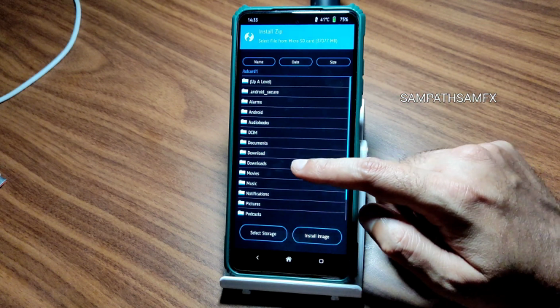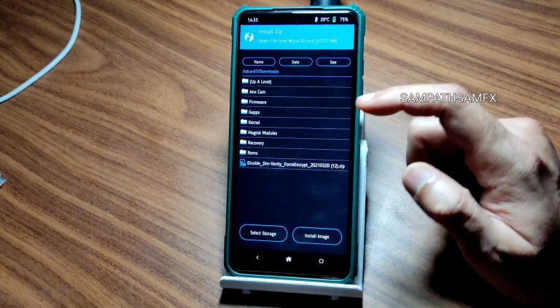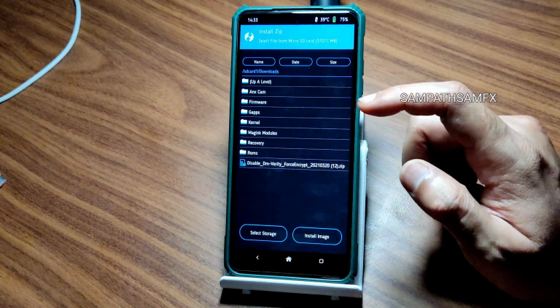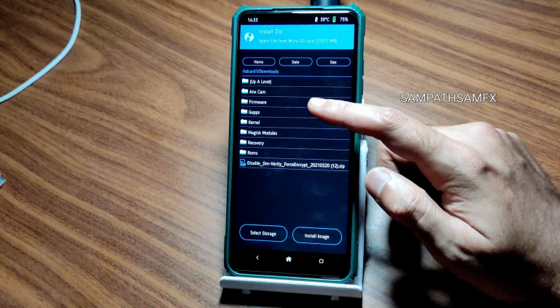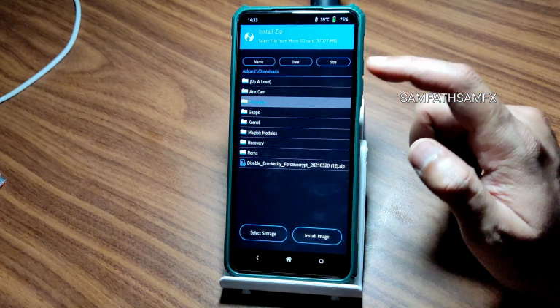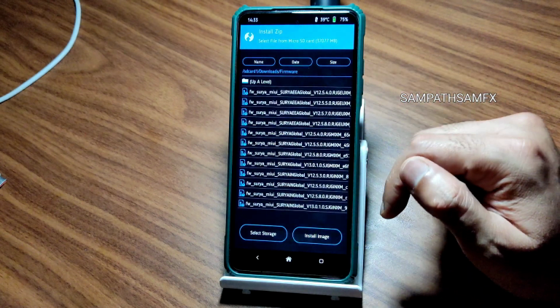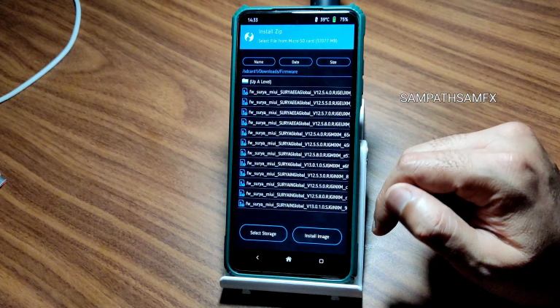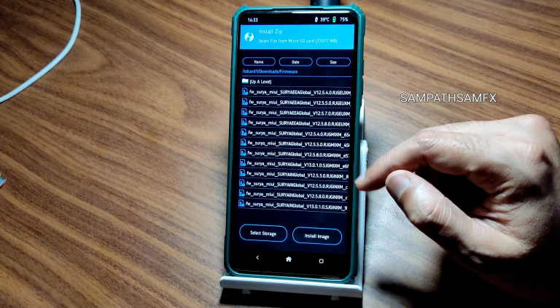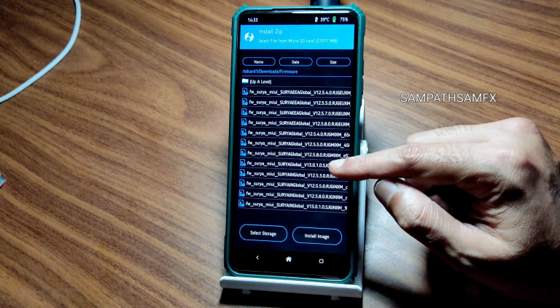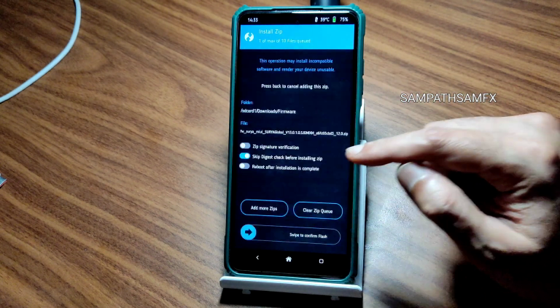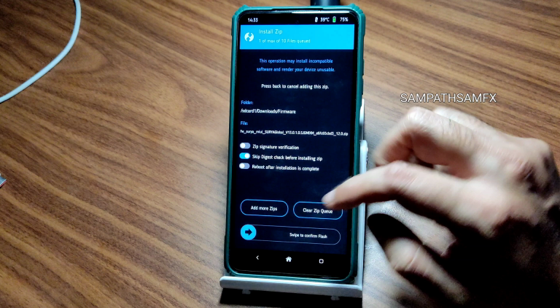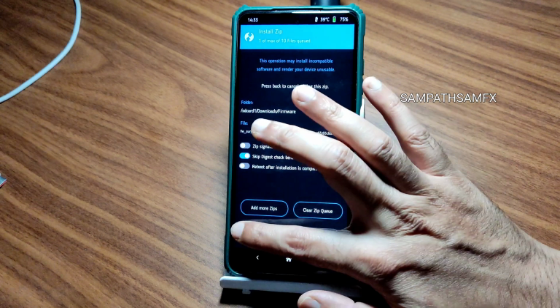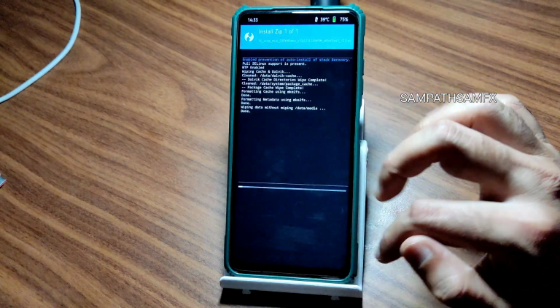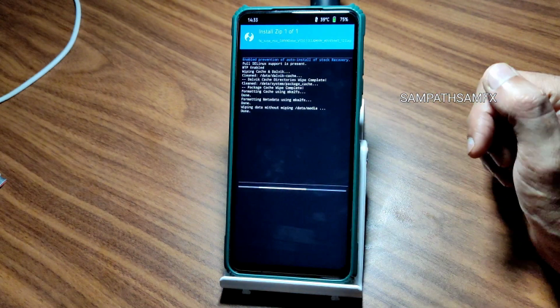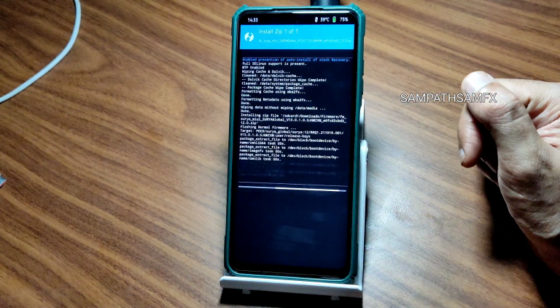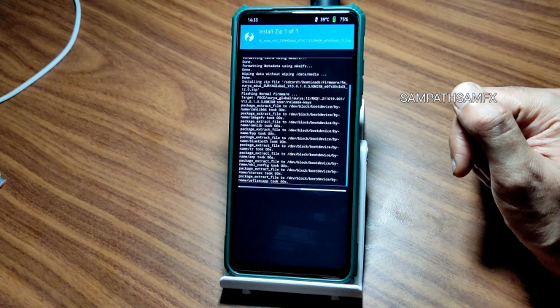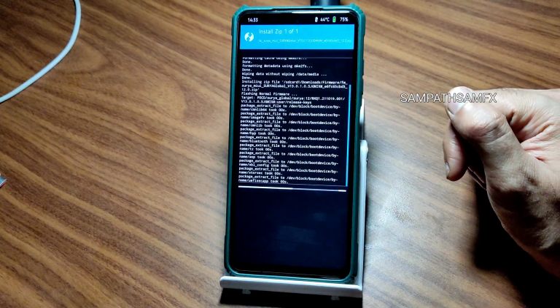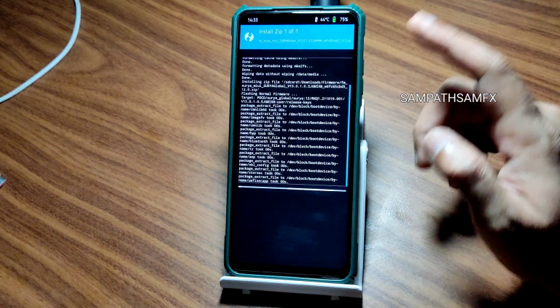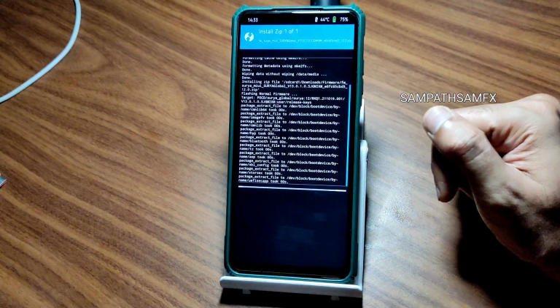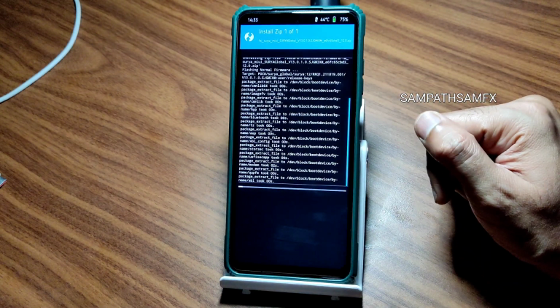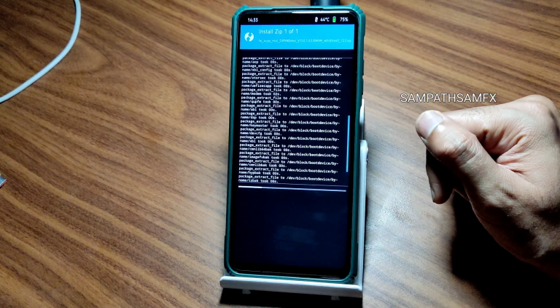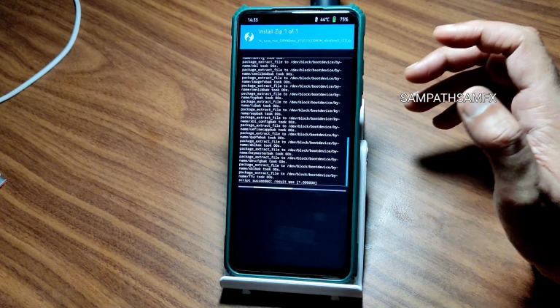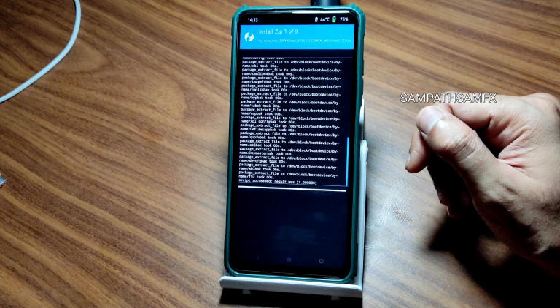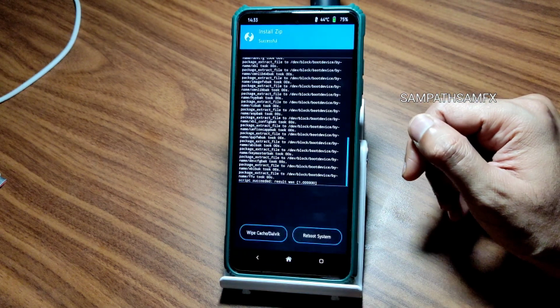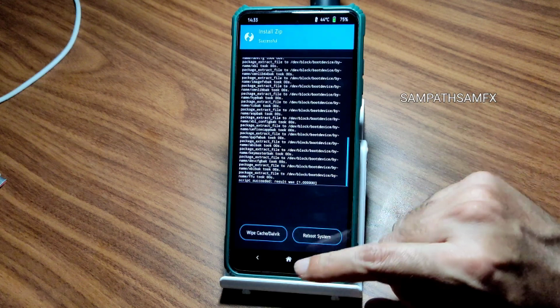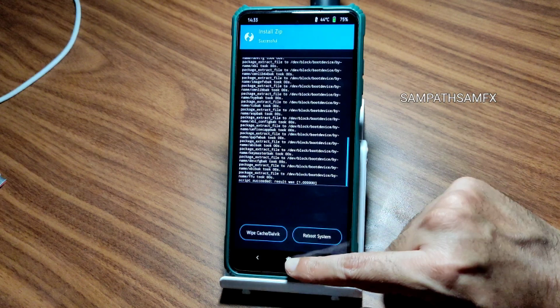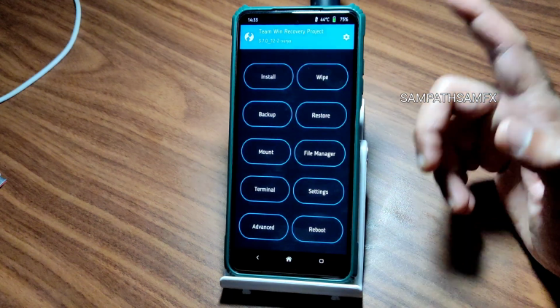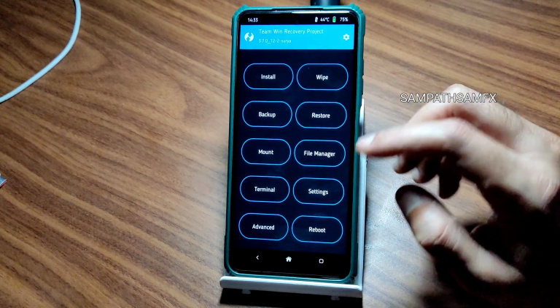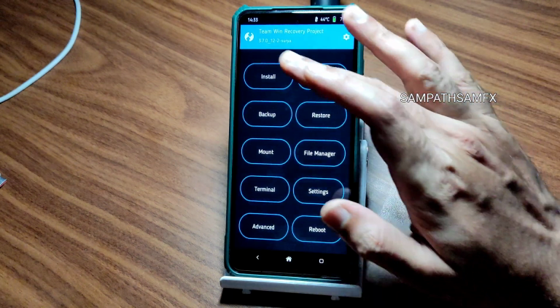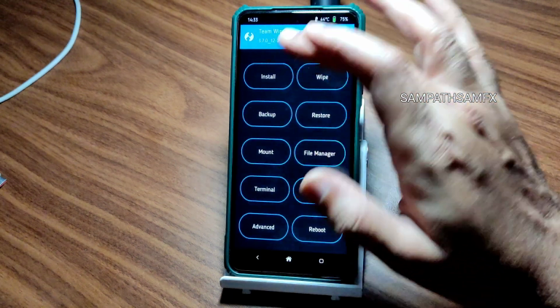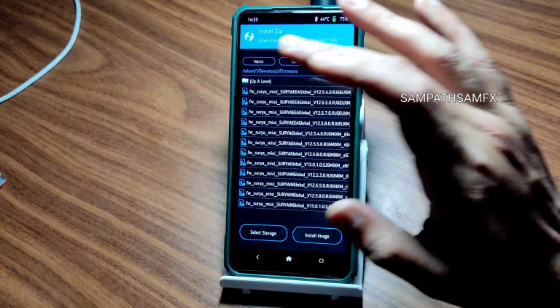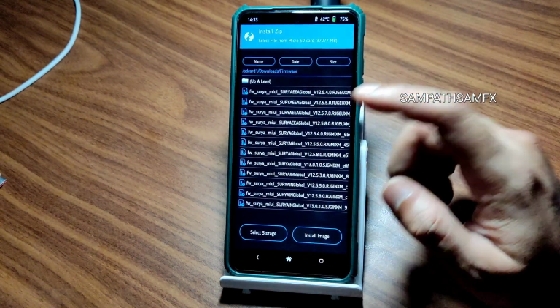First, always flash the firmware here. I am flashing the 13.0.1.0 — that's the good available firmware for POCO X3 according to me. And go to install.